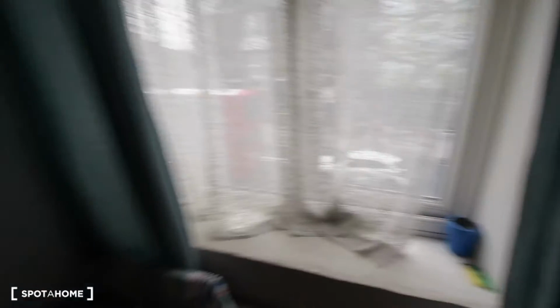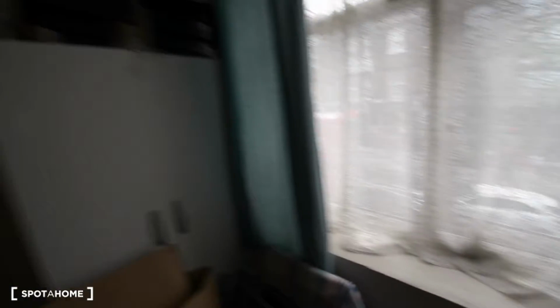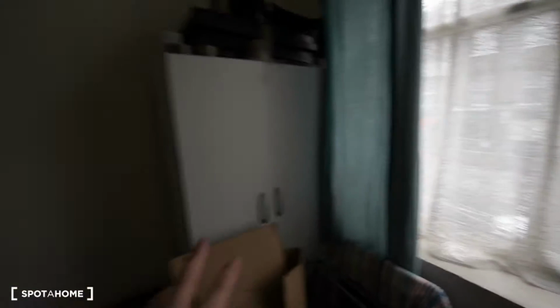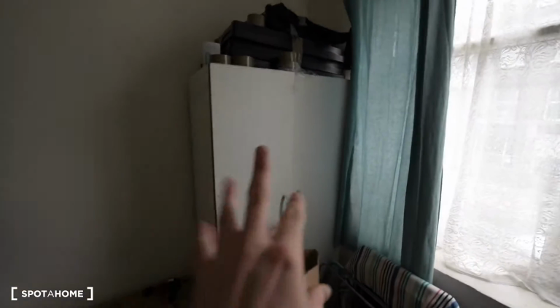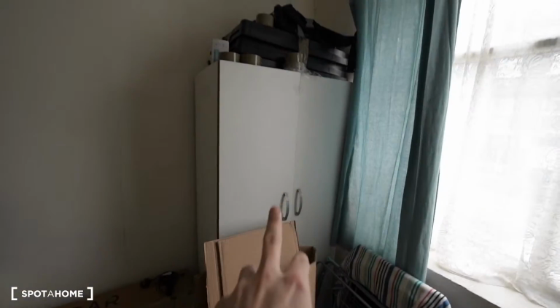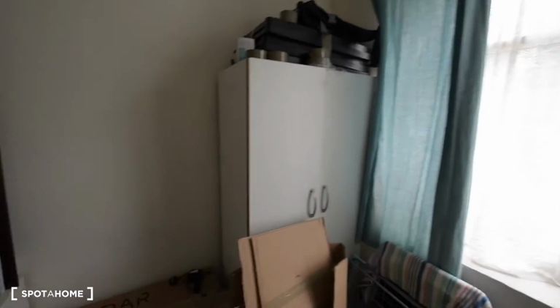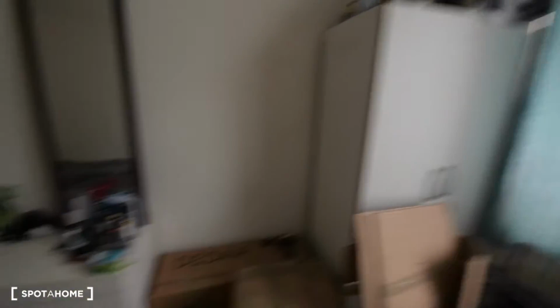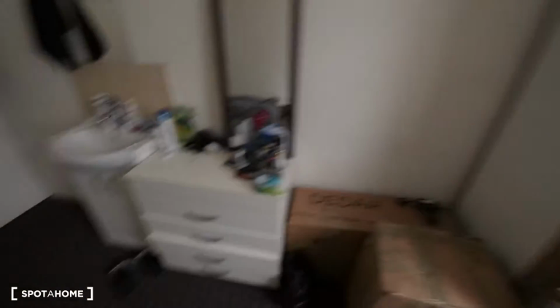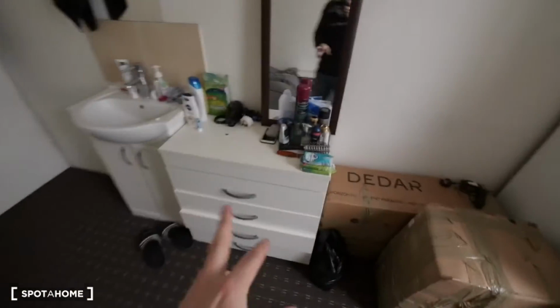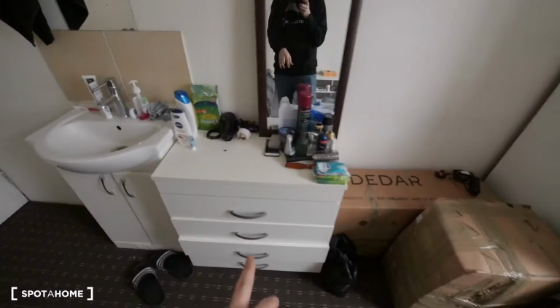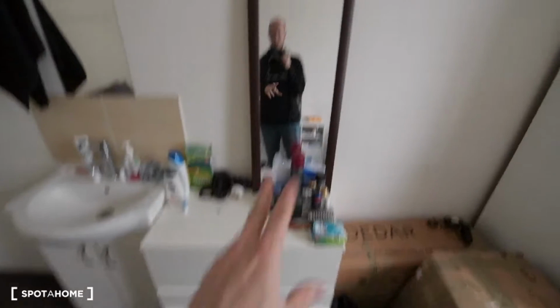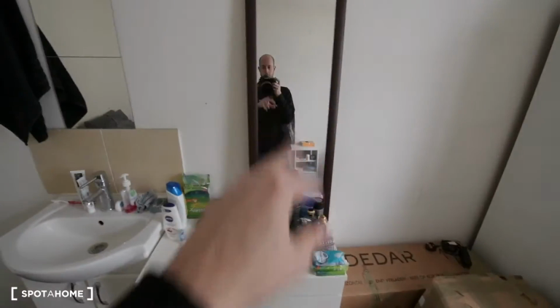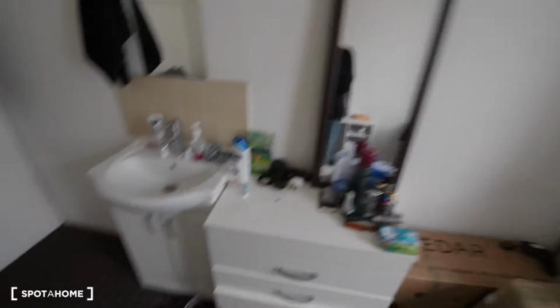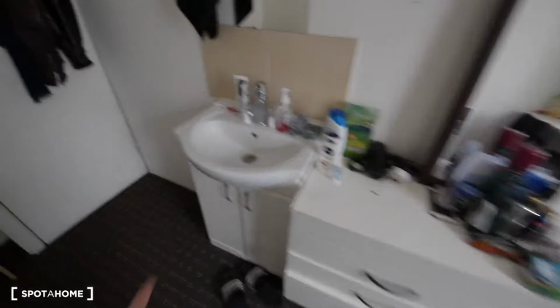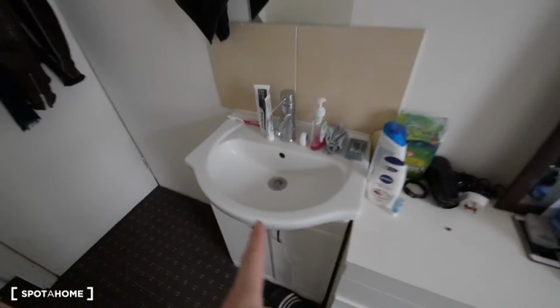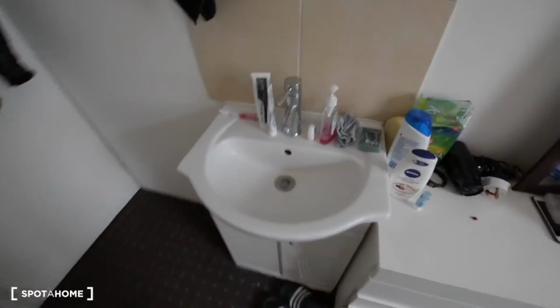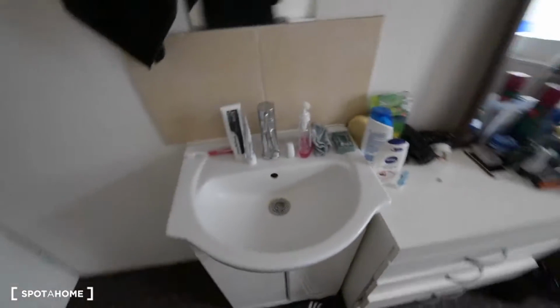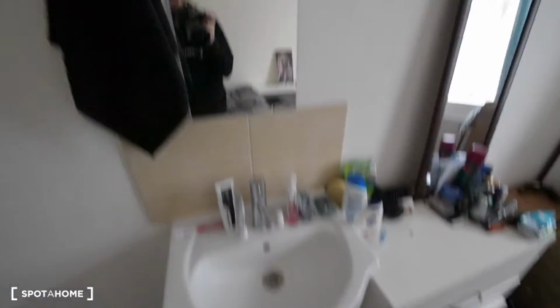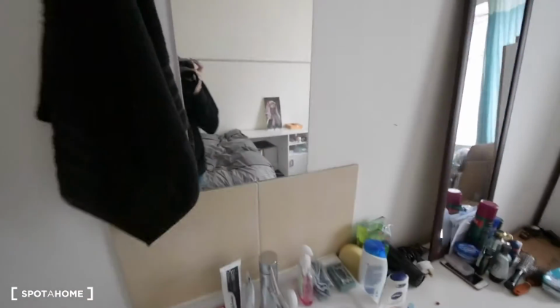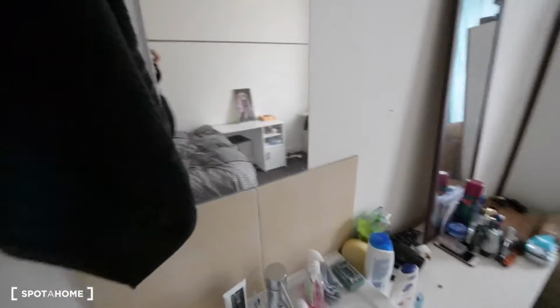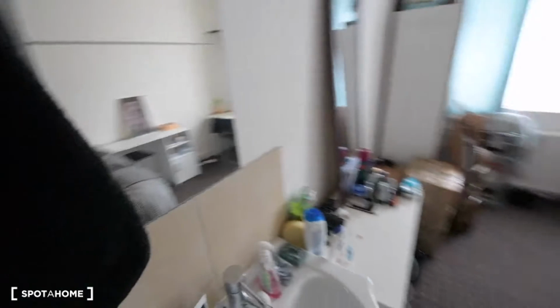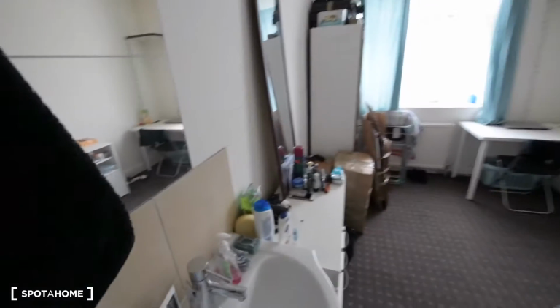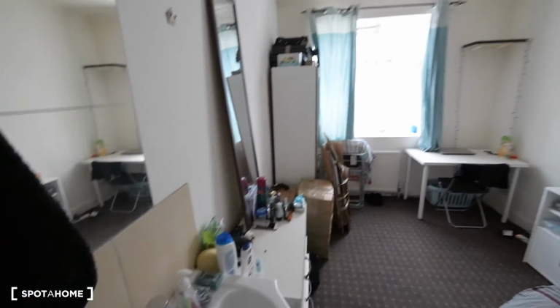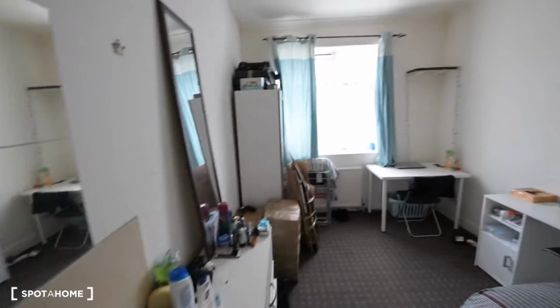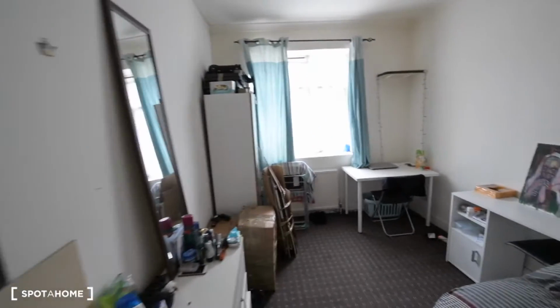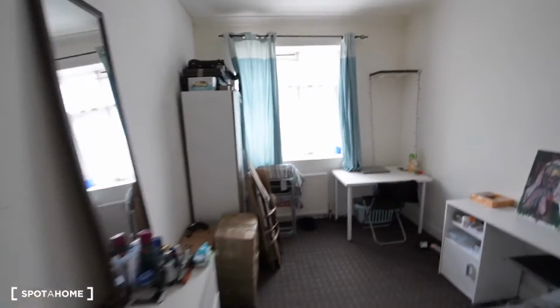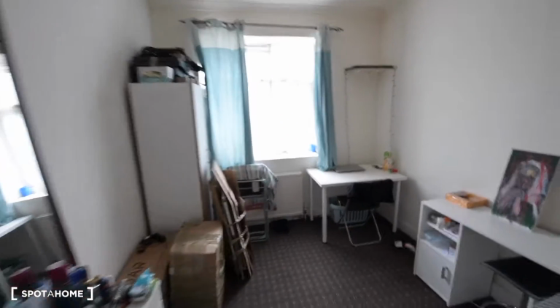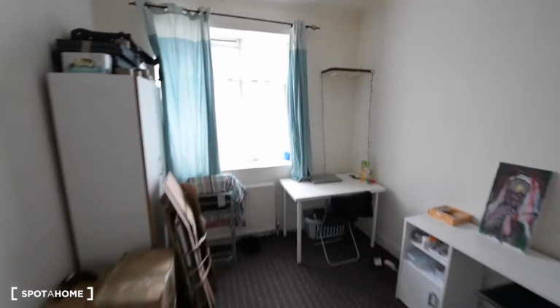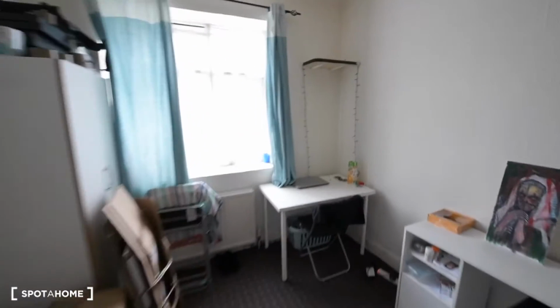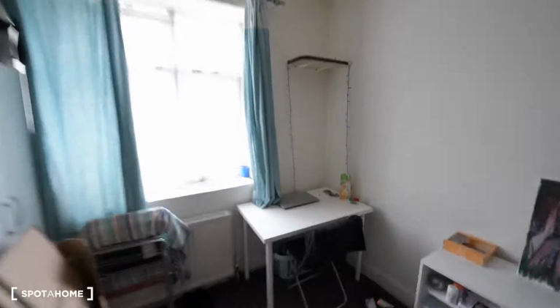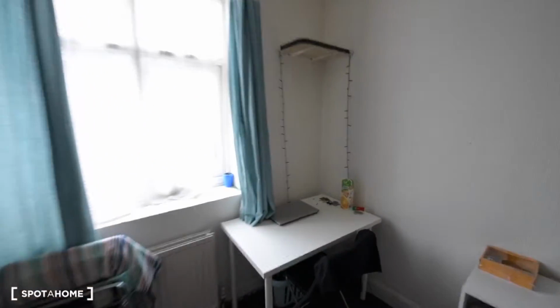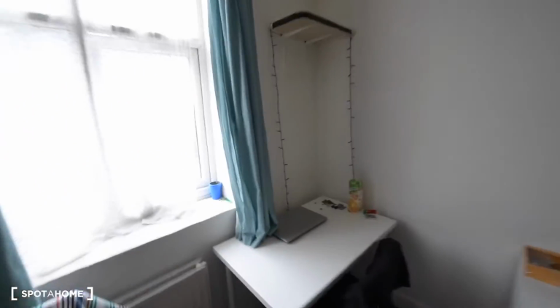Here we have a wardrobe, a chest of drawers, a mirror, and a small sink. That's room number one.